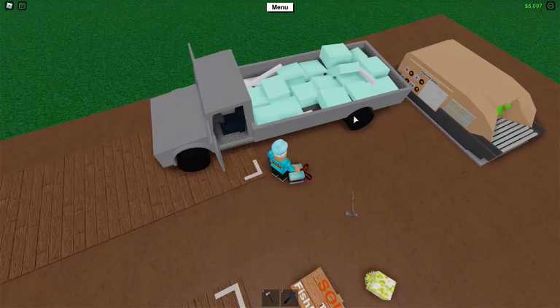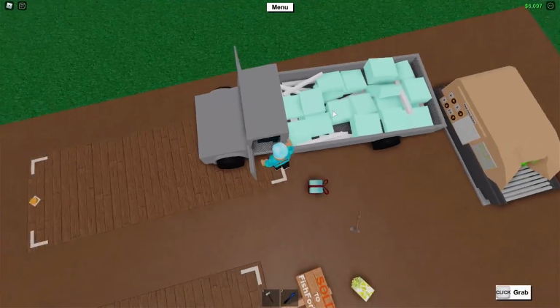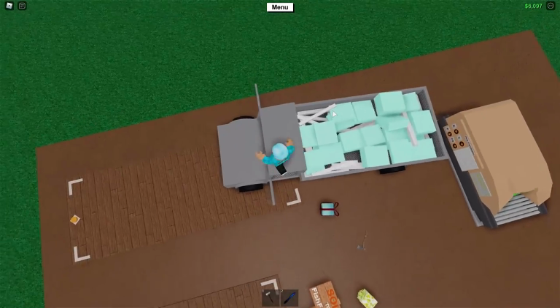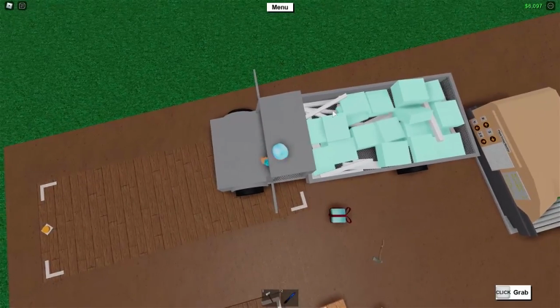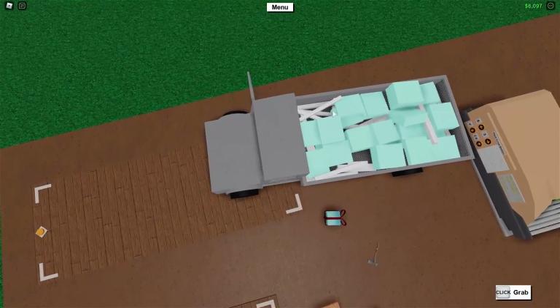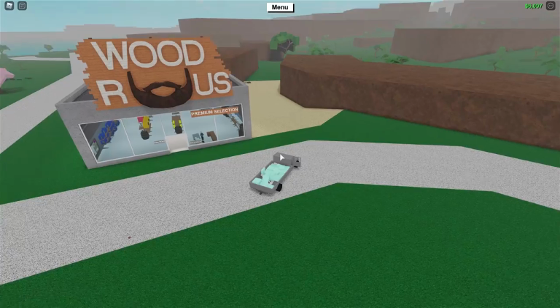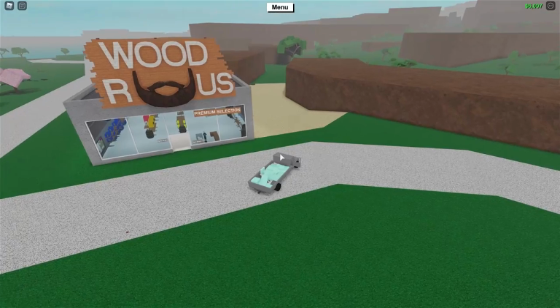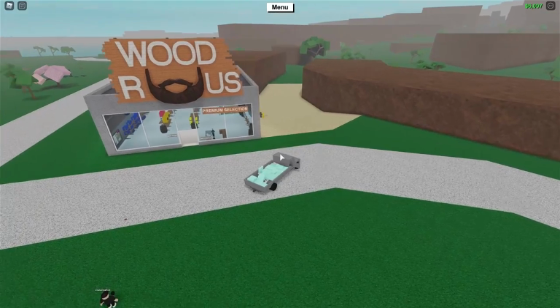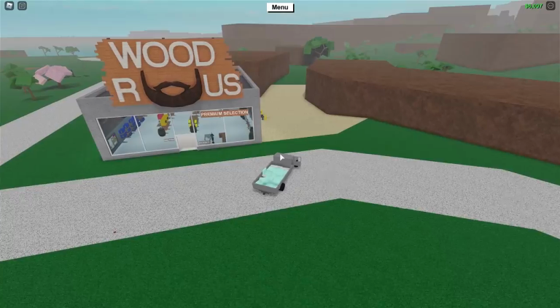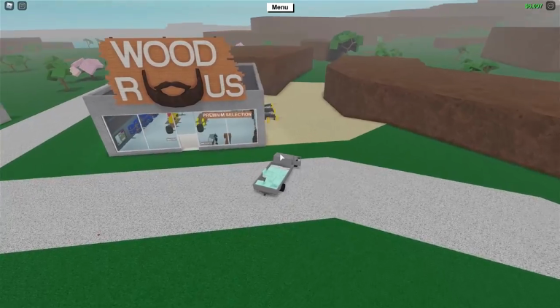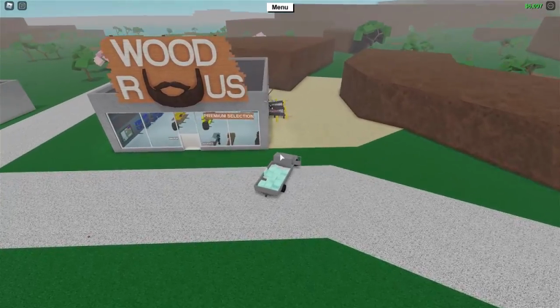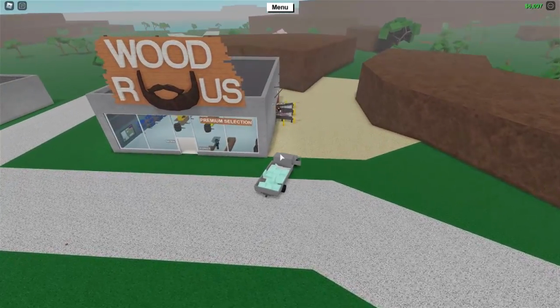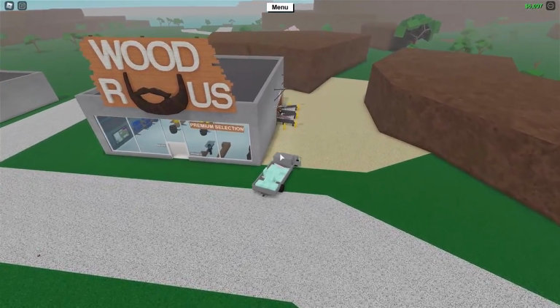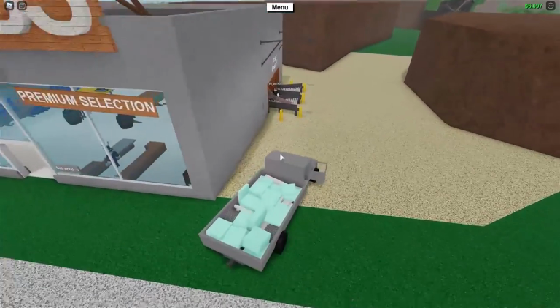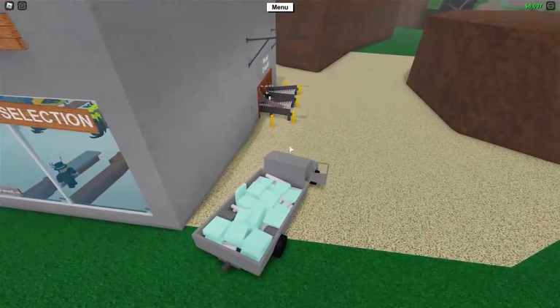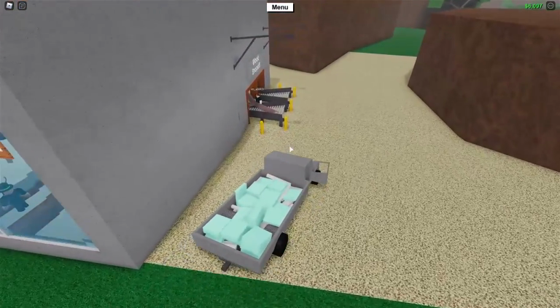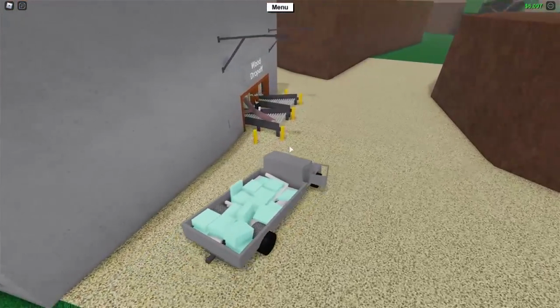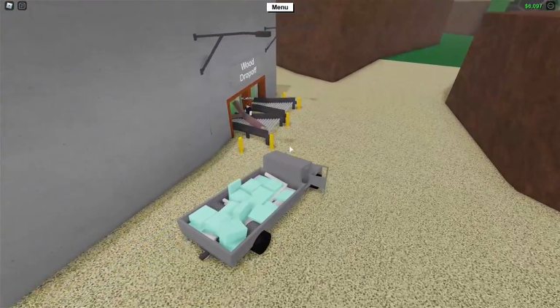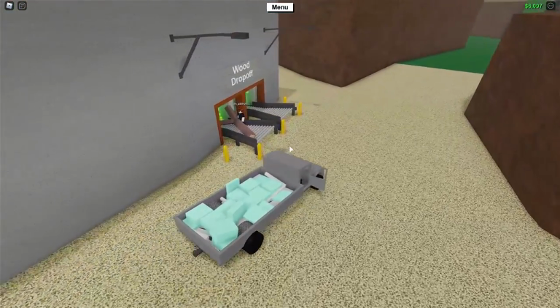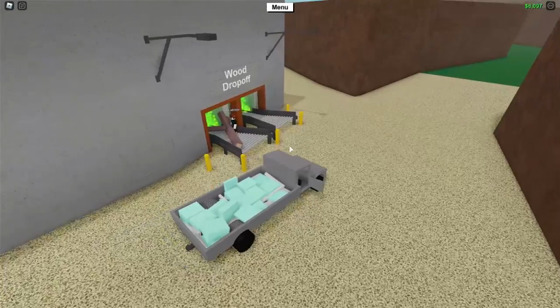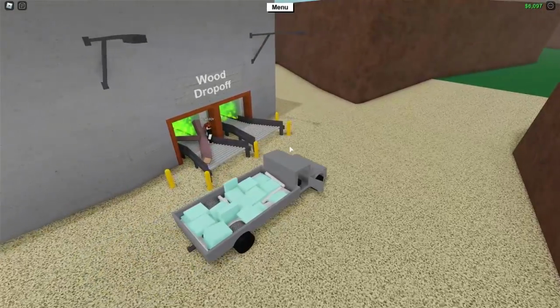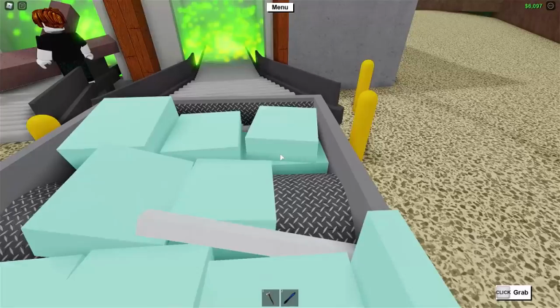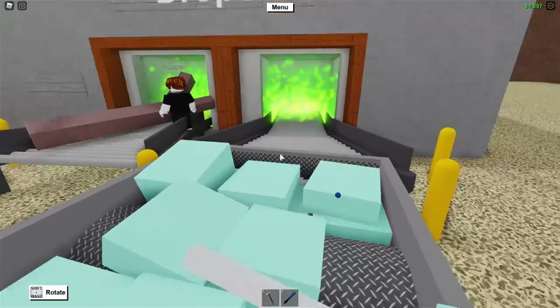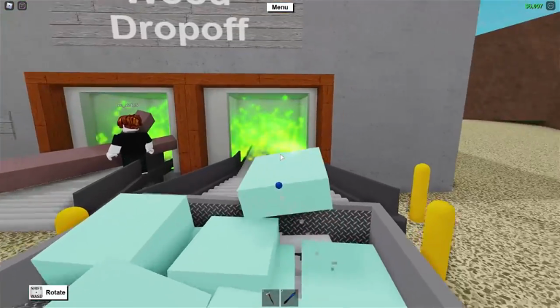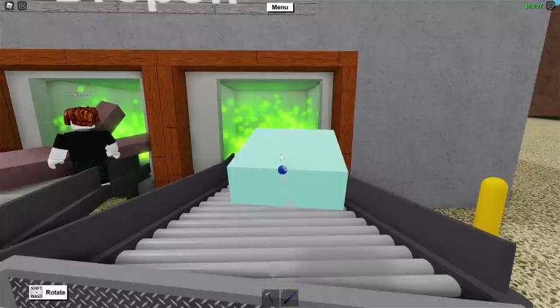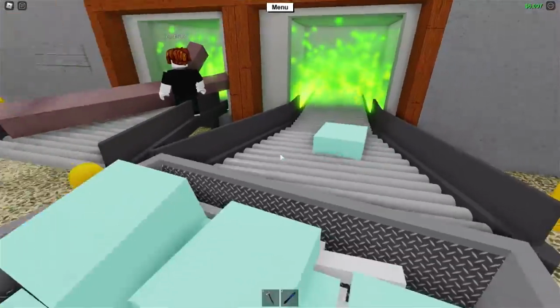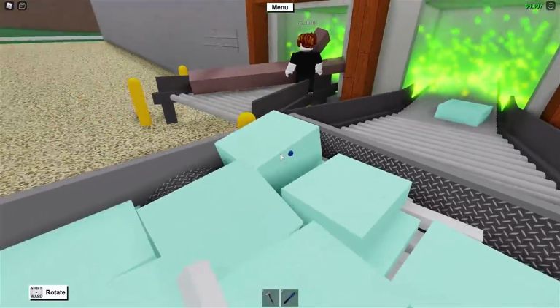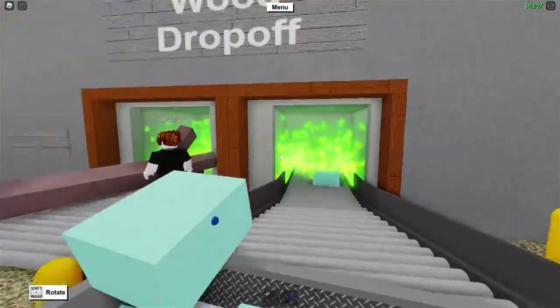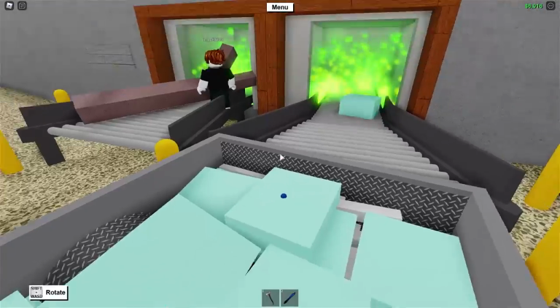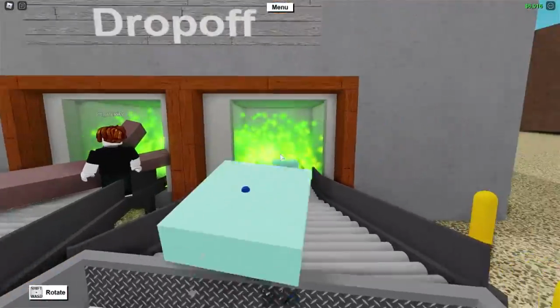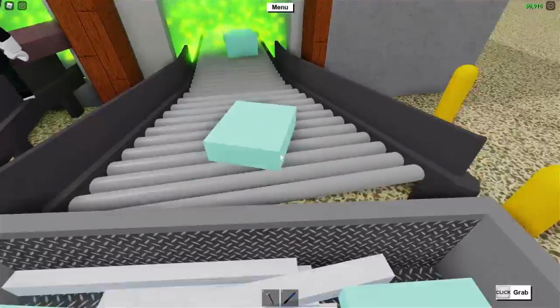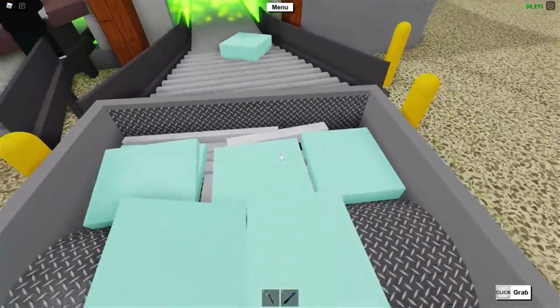Once all of your wood has been loaded into the truck, you are going to want to head to the sell point behind Woods R Us. If you do not know where this is, you probably should know where this is. I'm simply going to unload this into here and watch my money go up.